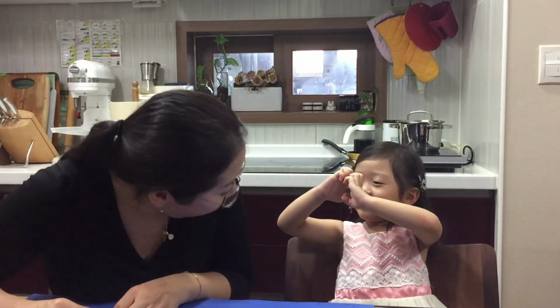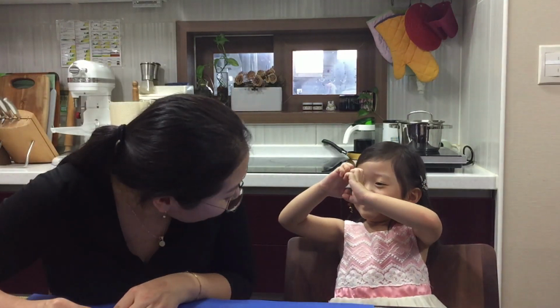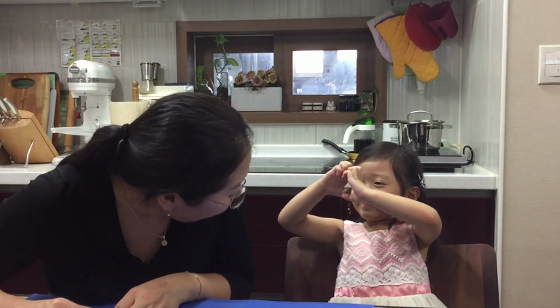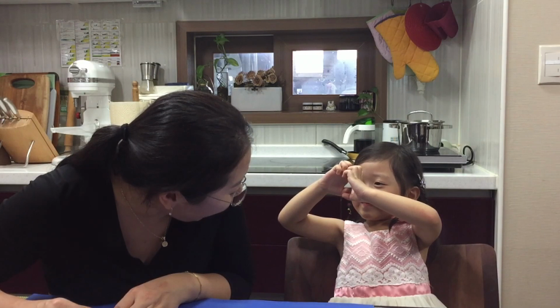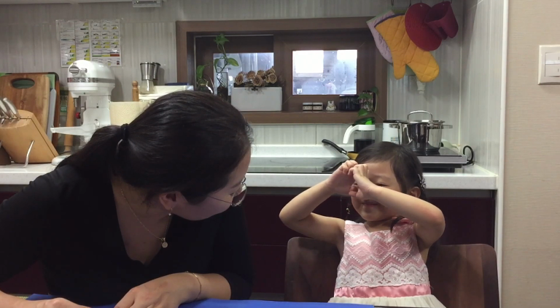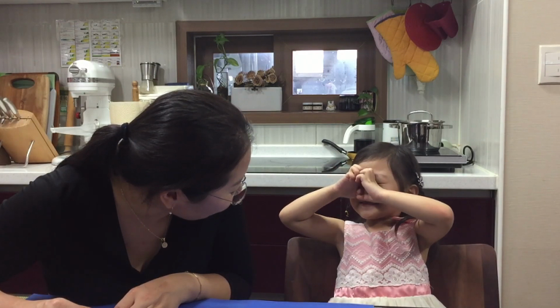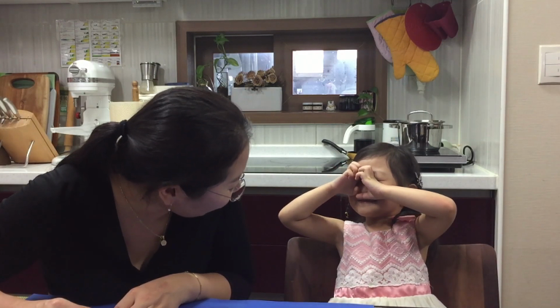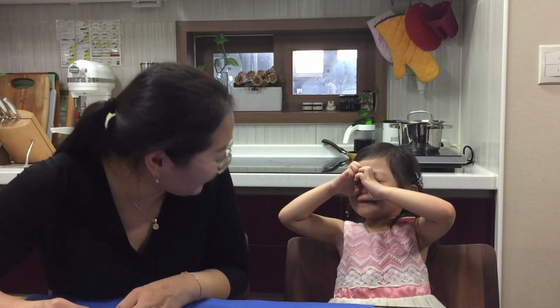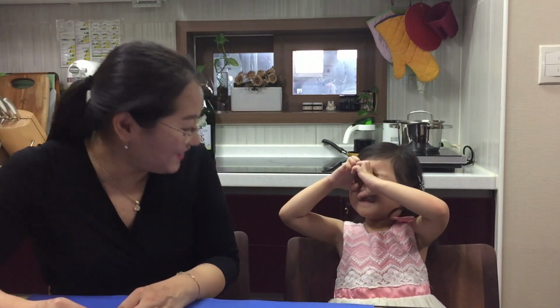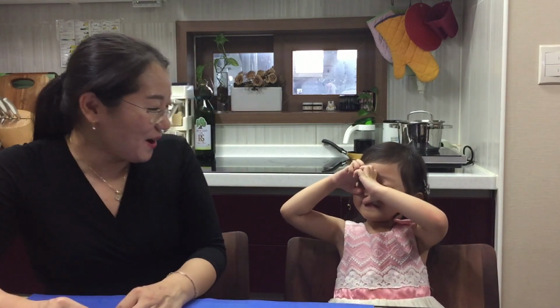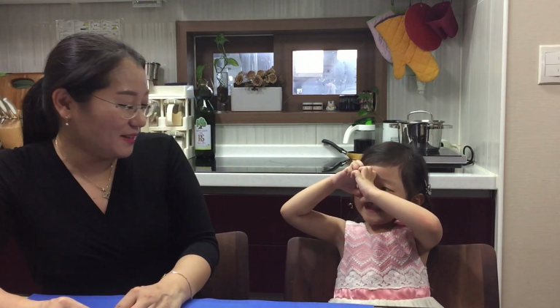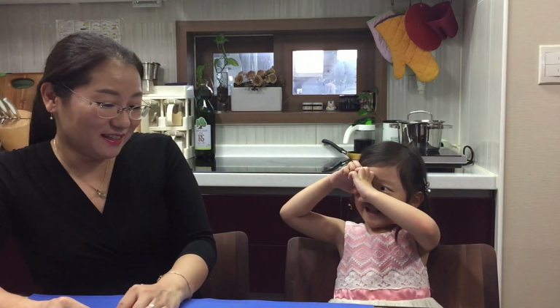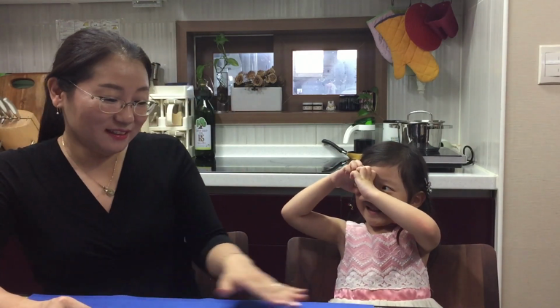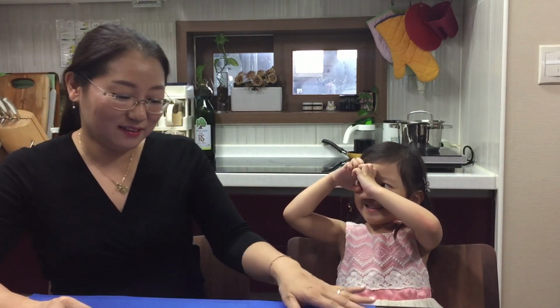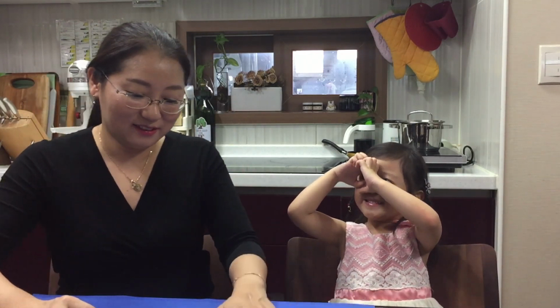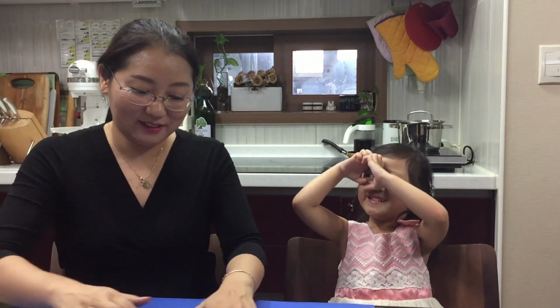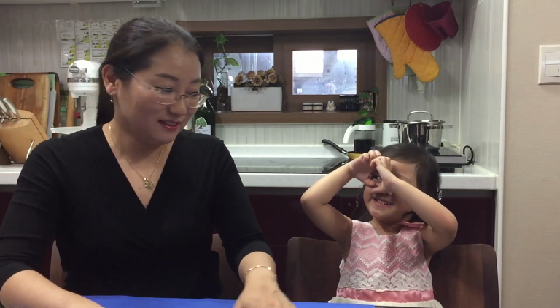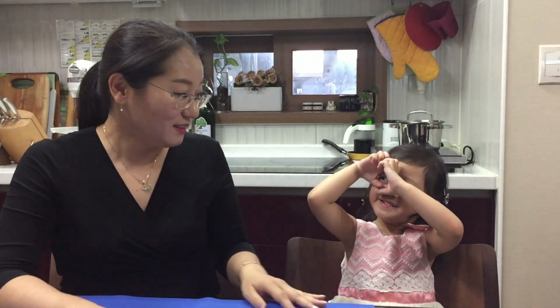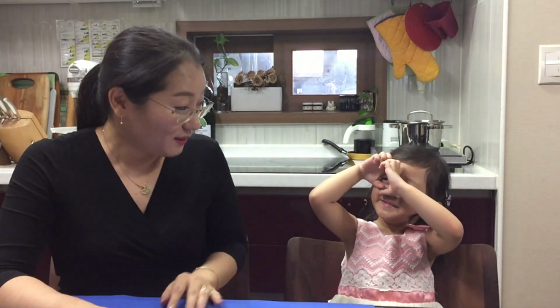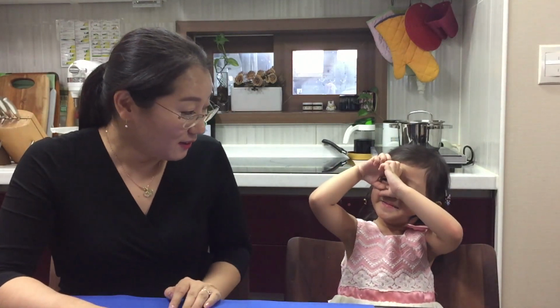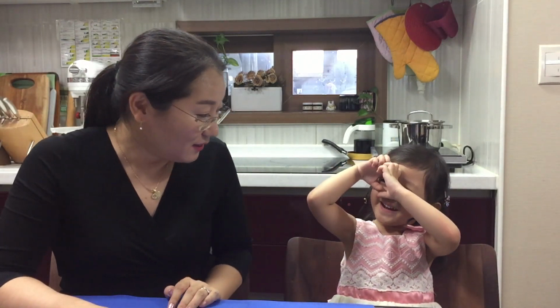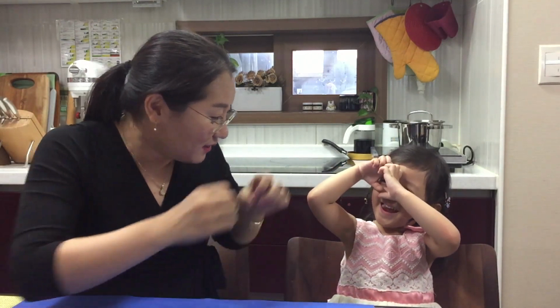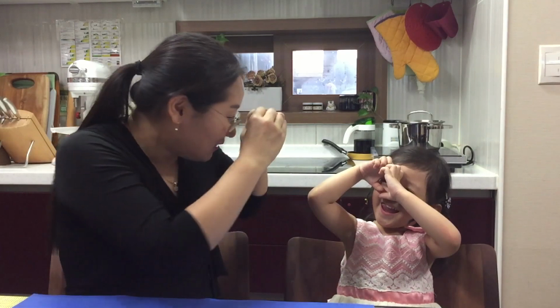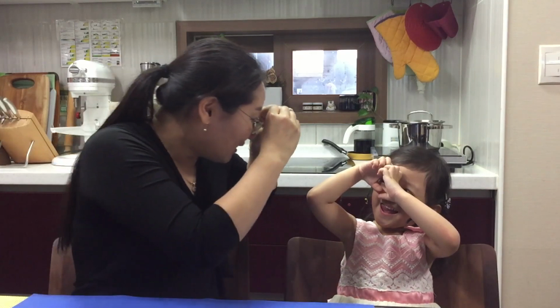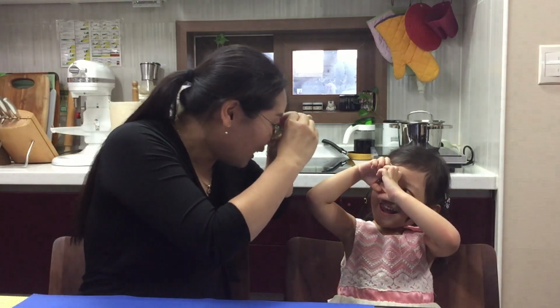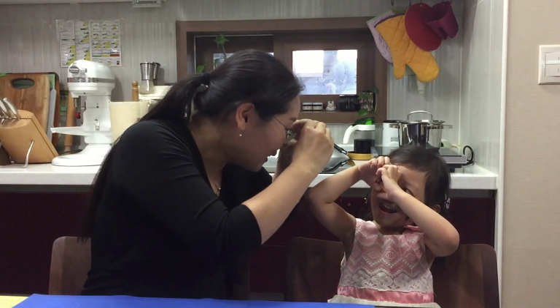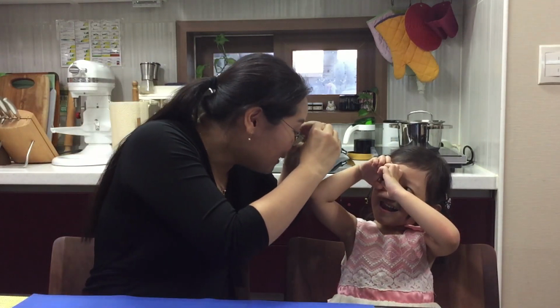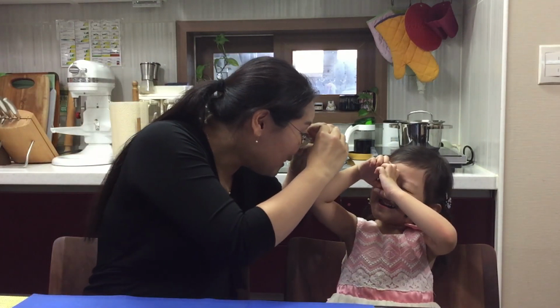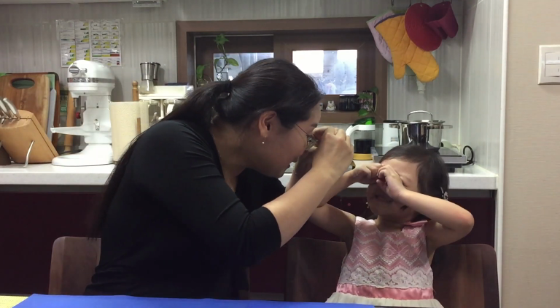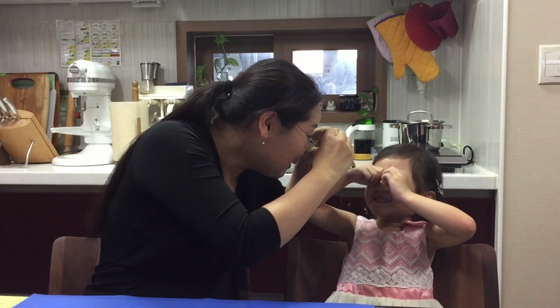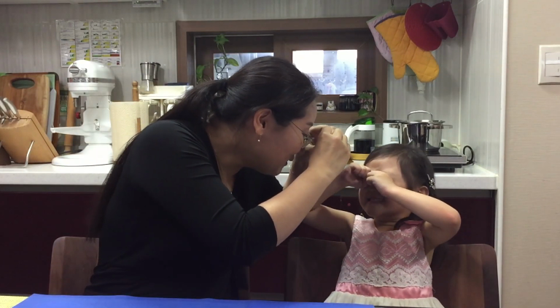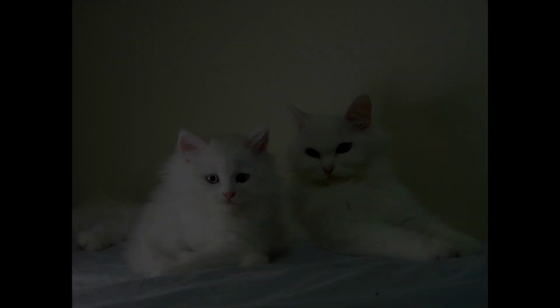Wow, great. Good job, Finn. I can see you. I can feel you.